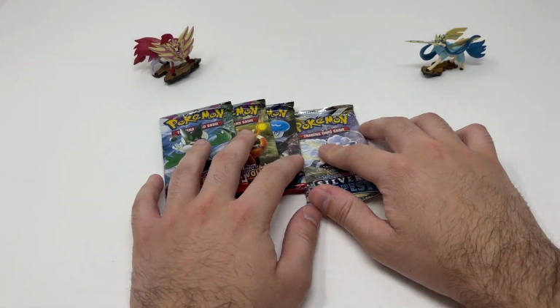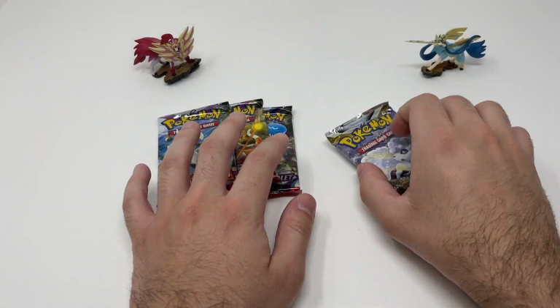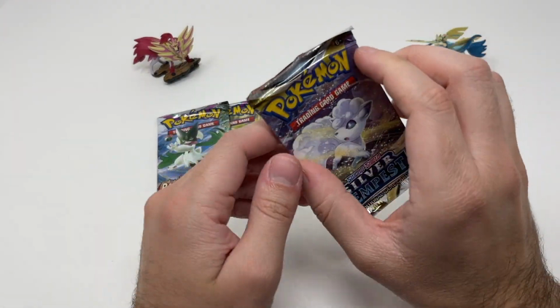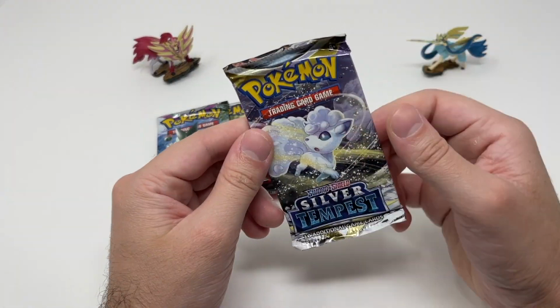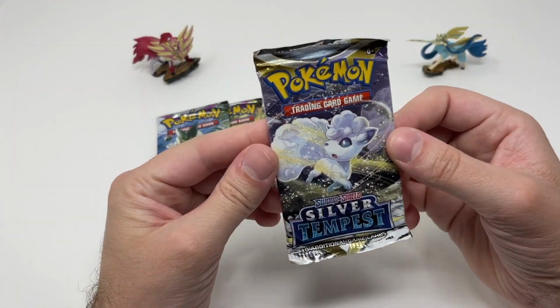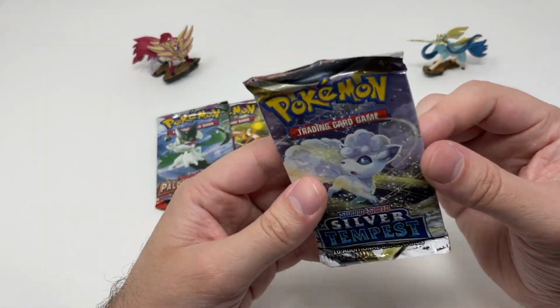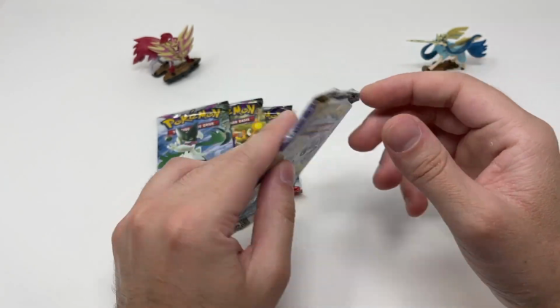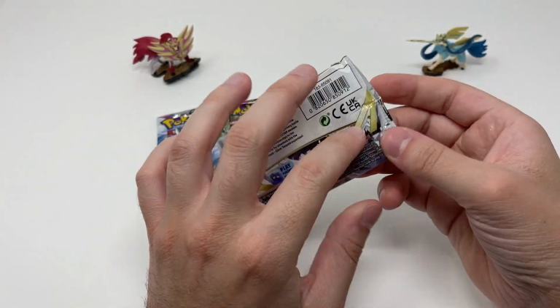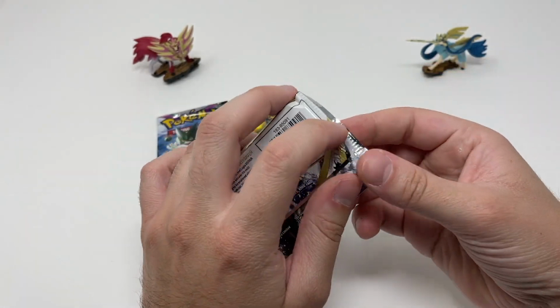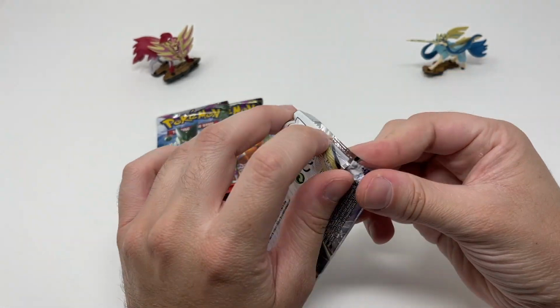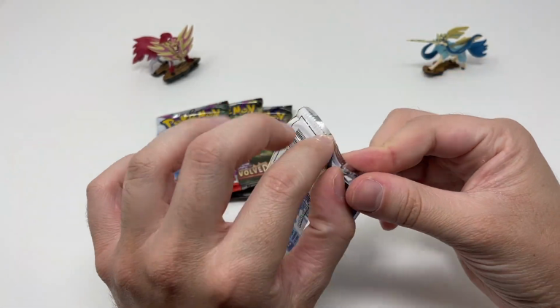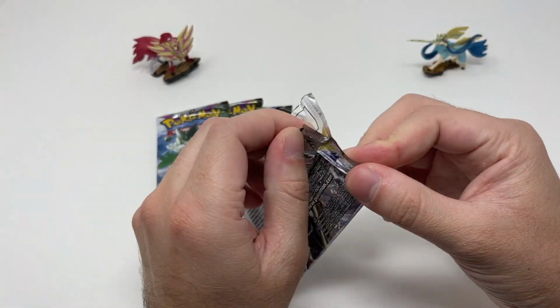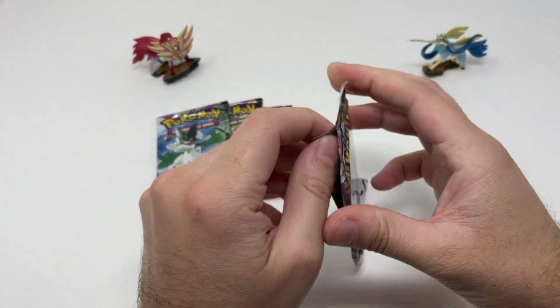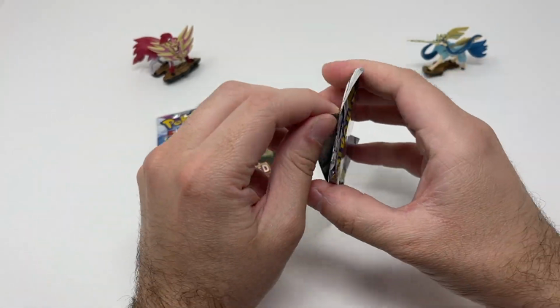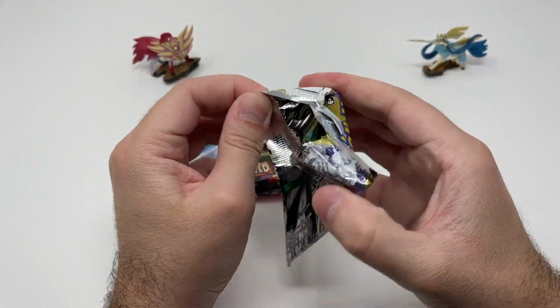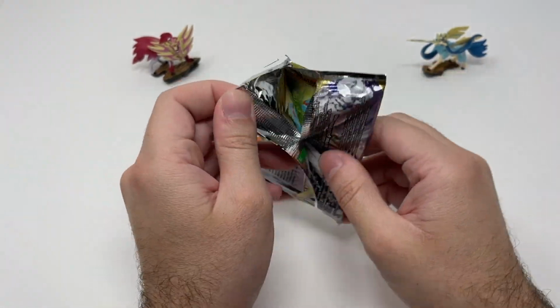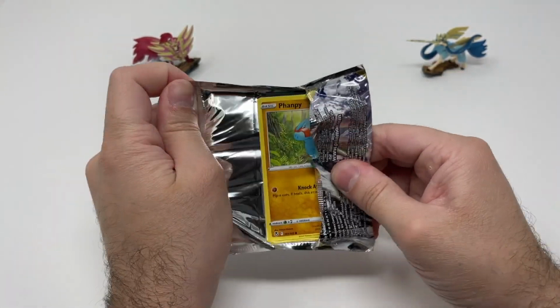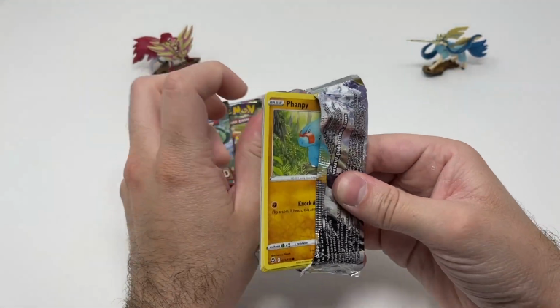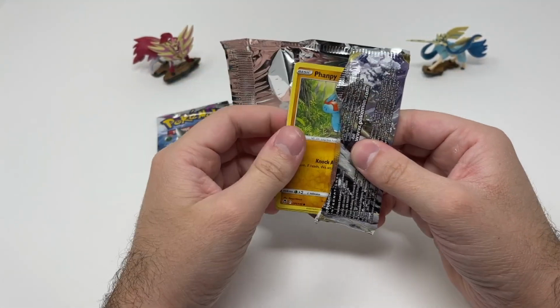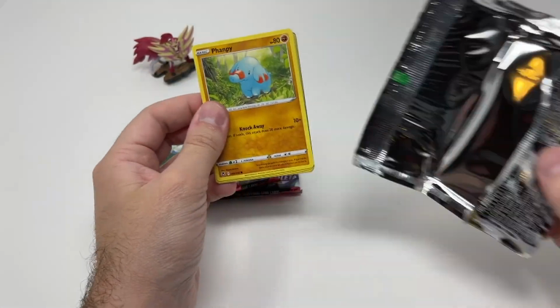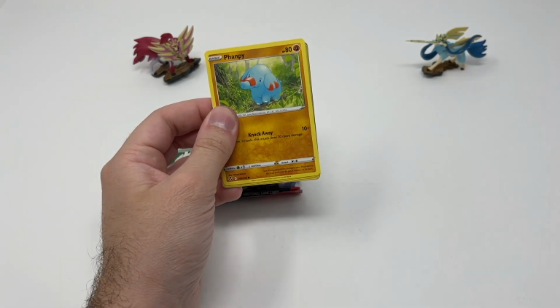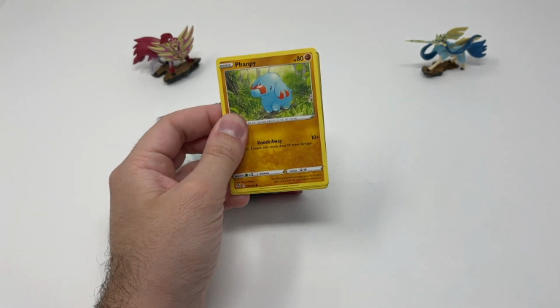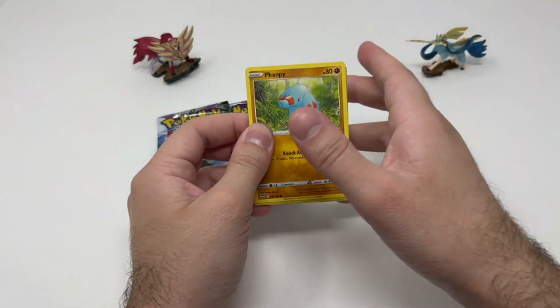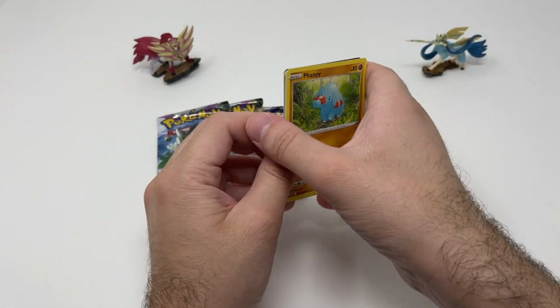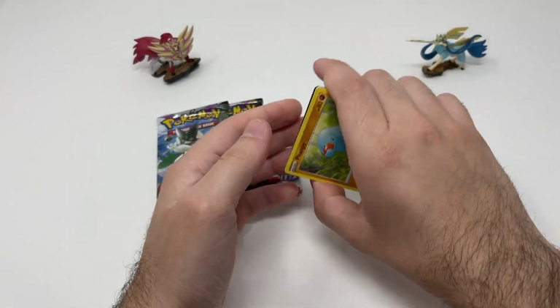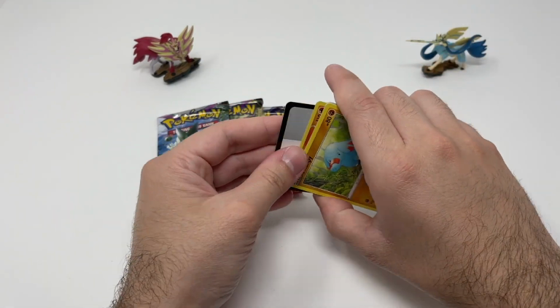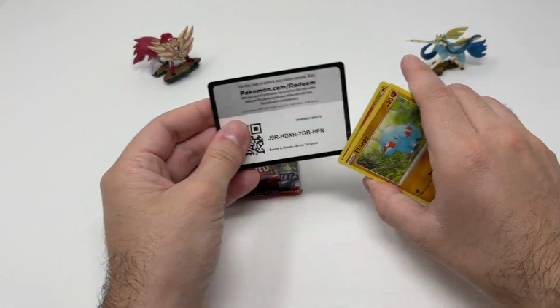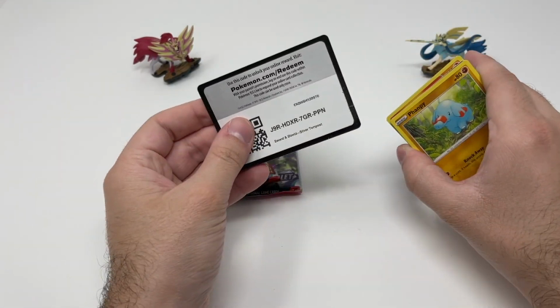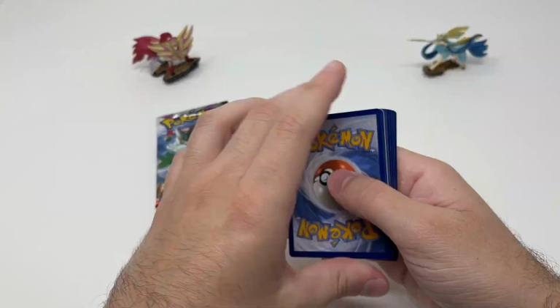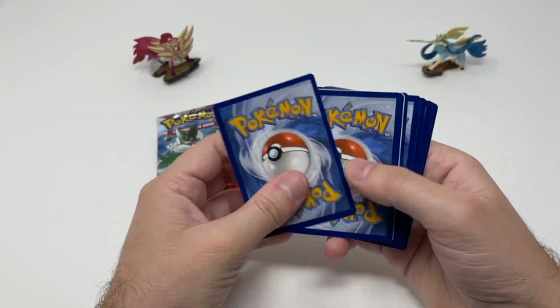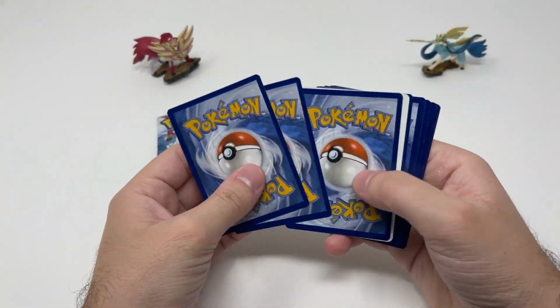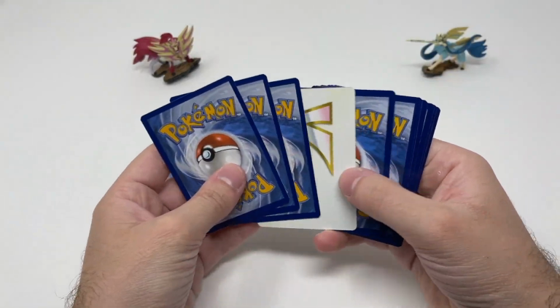Let's go to the Silver Tempest pack - the set that we could never pull Serena from. Maybe today's going to be the day that we finally pull Serena. You just never give up on it.